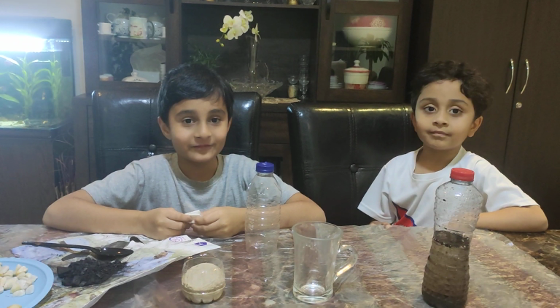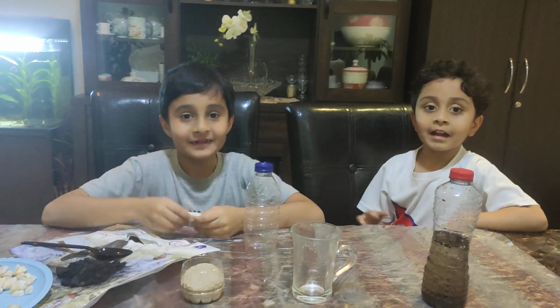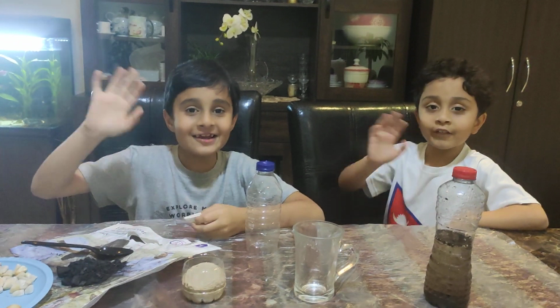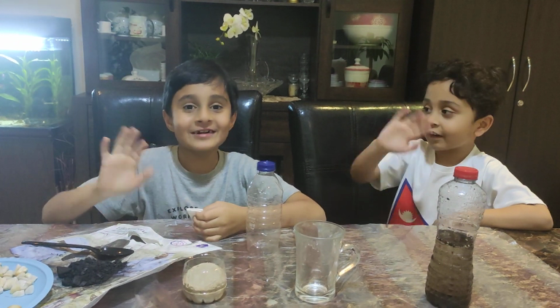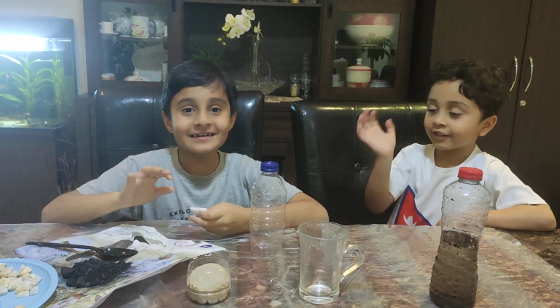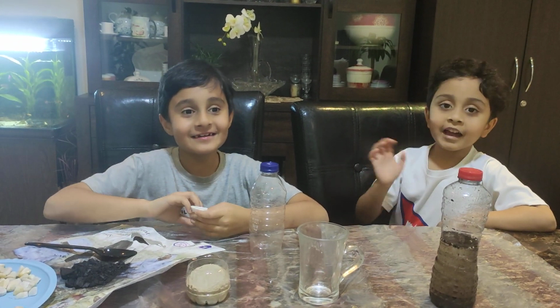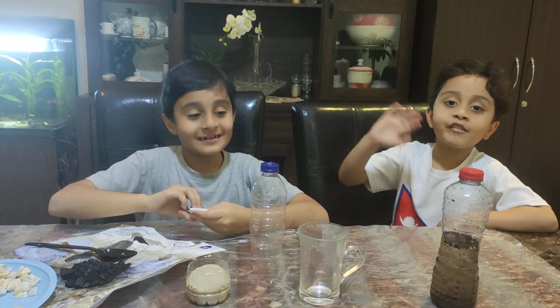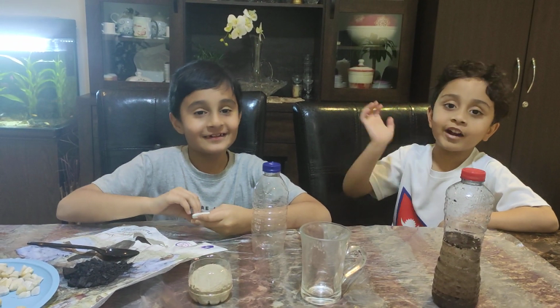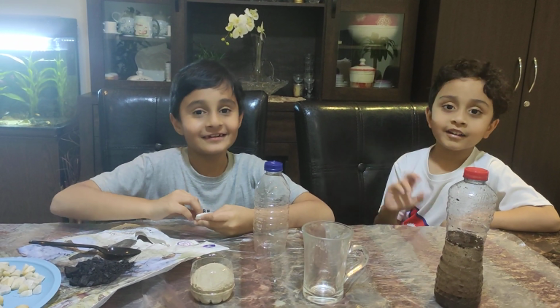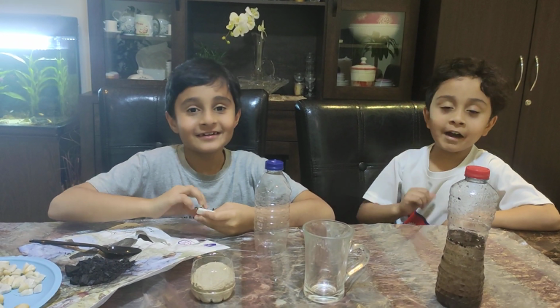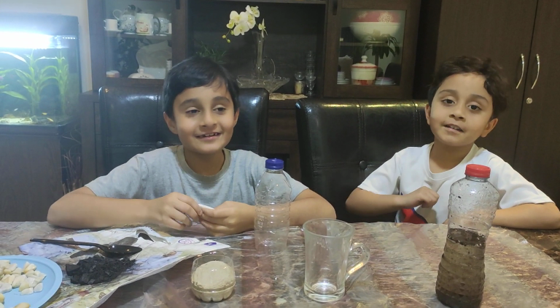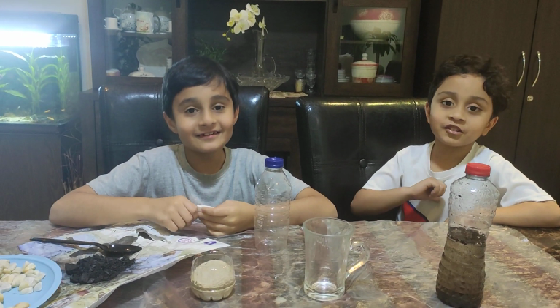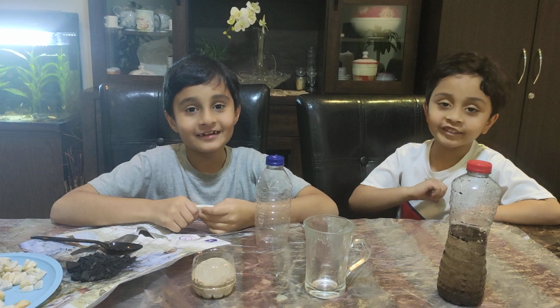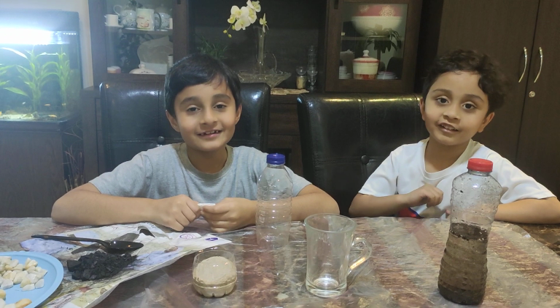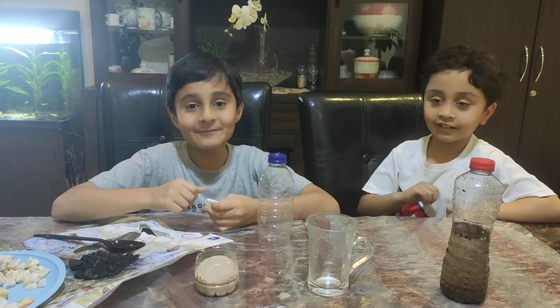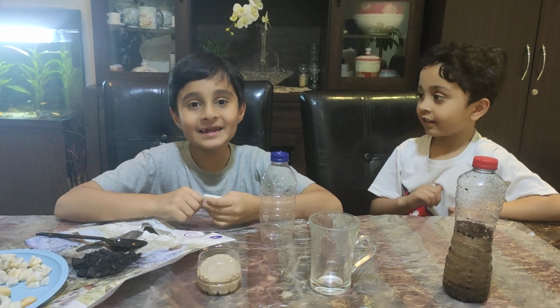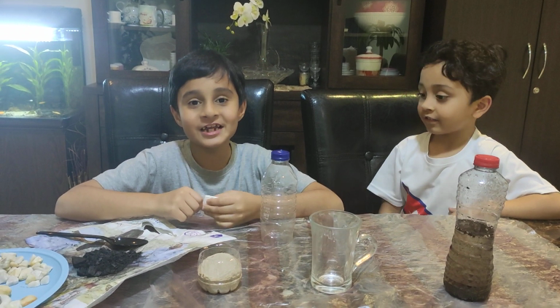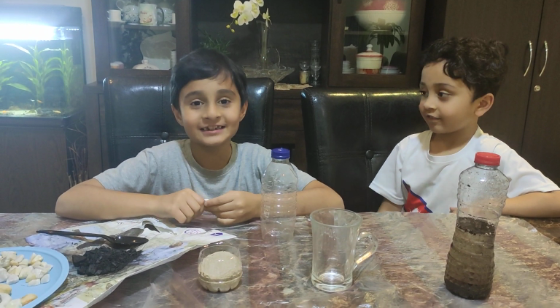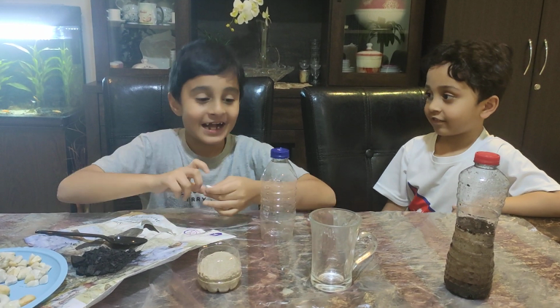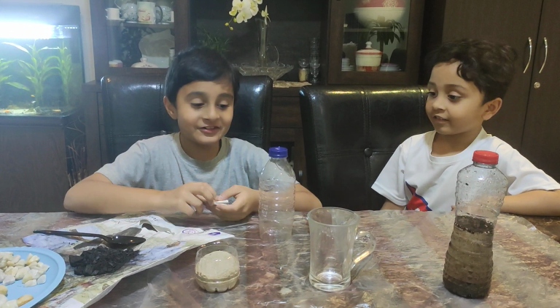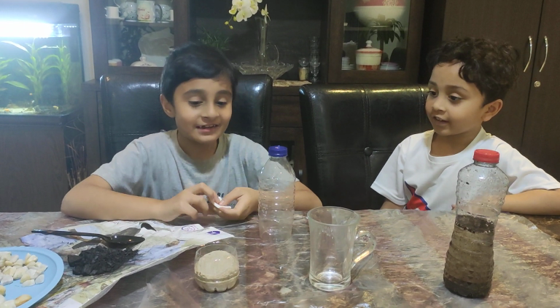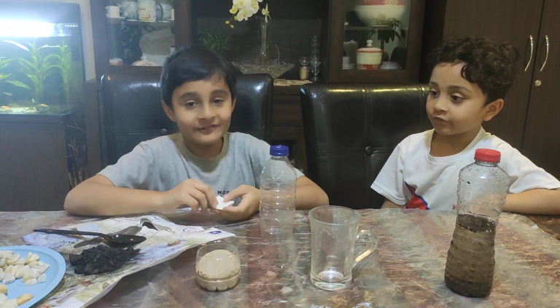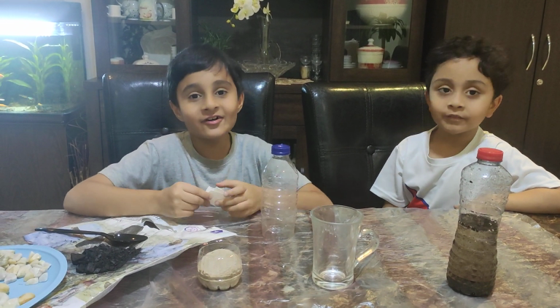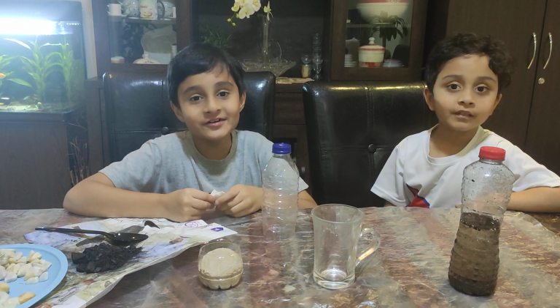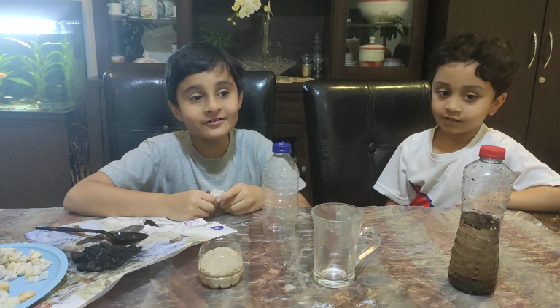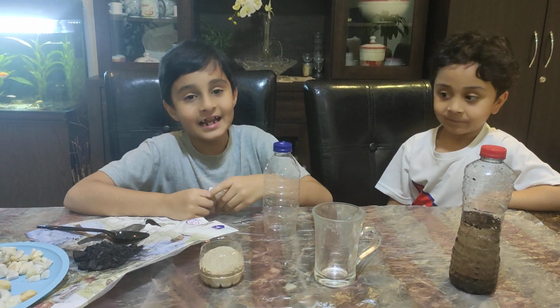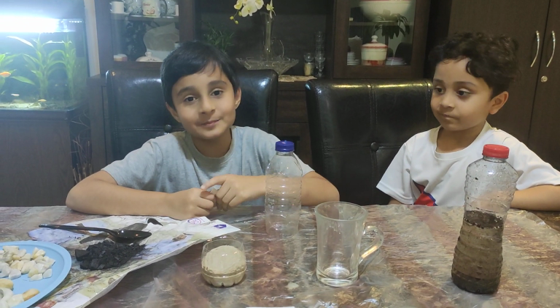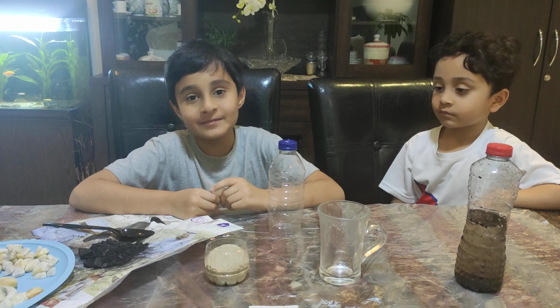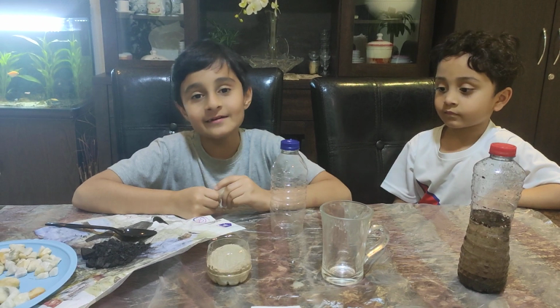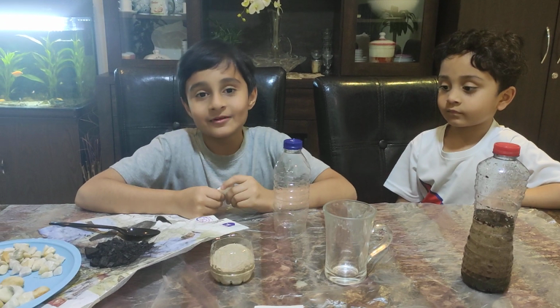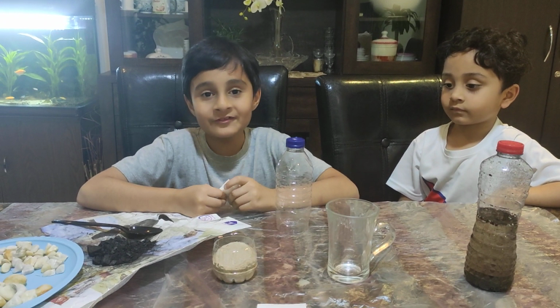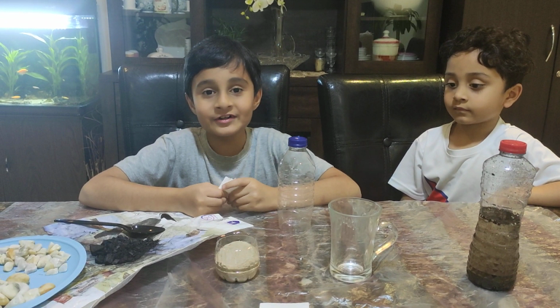Hello everyone. My name is Shaz. And today we are going to do an experiment — water filtration.